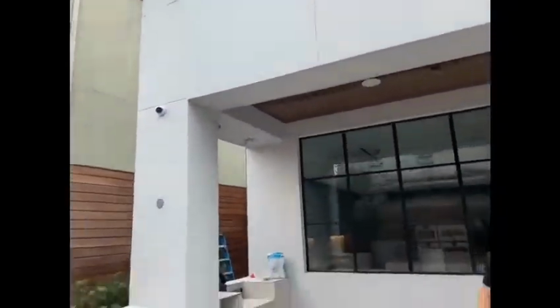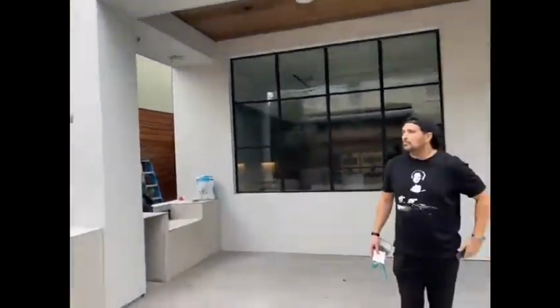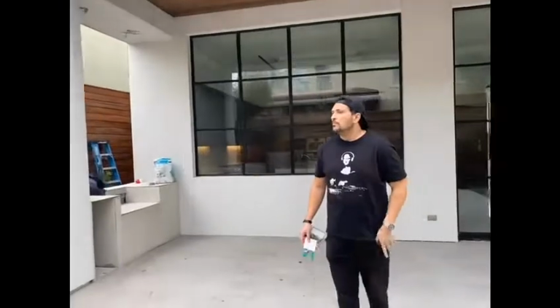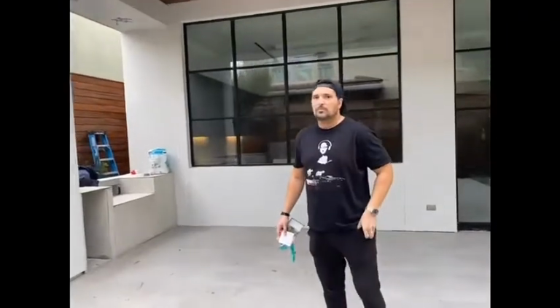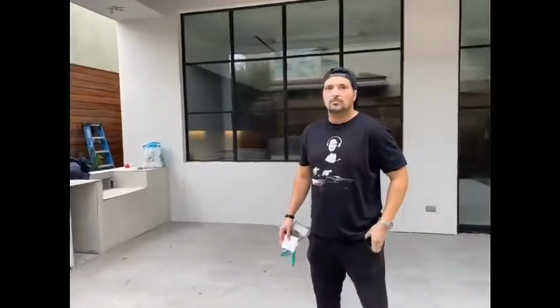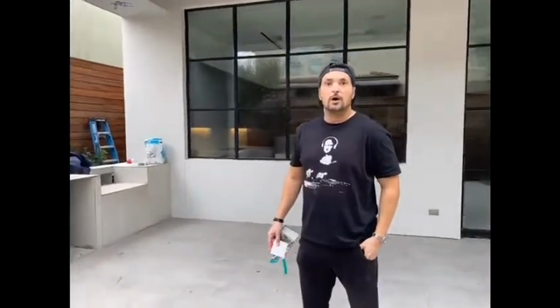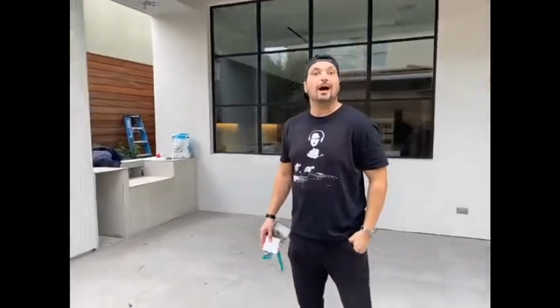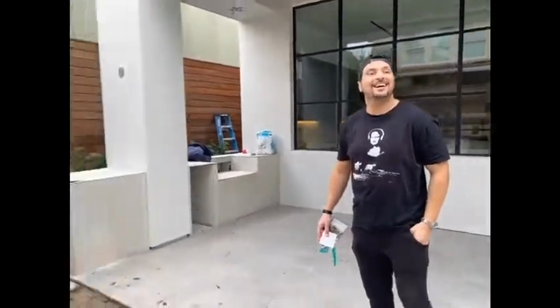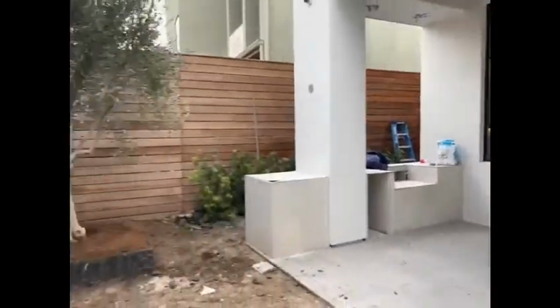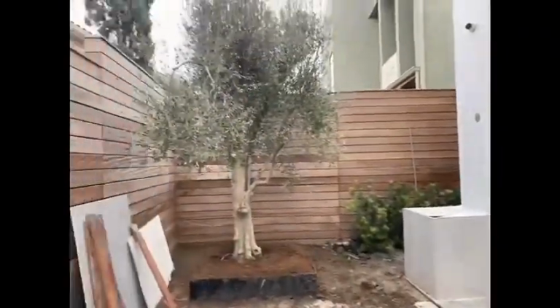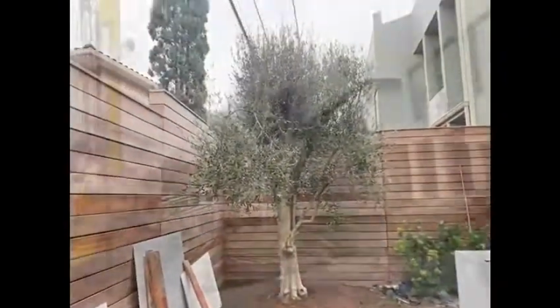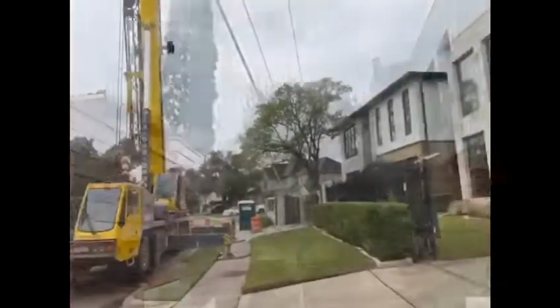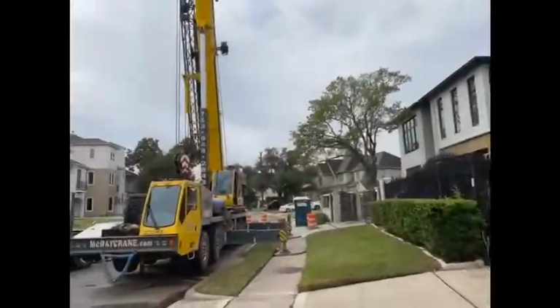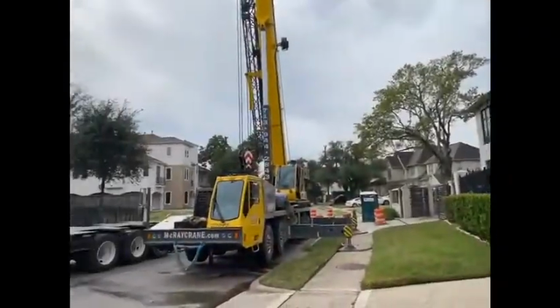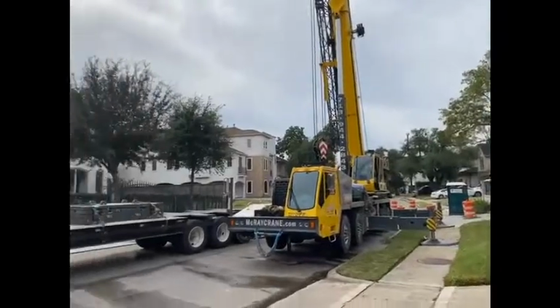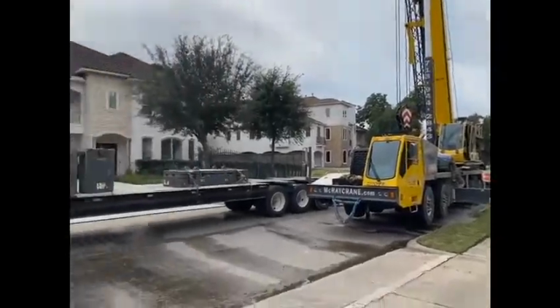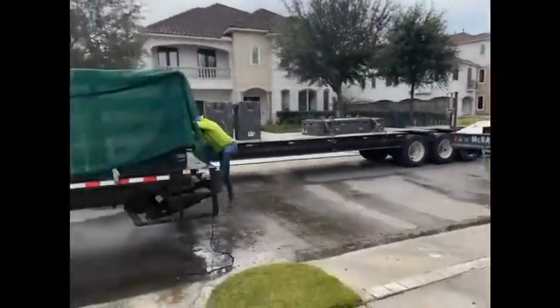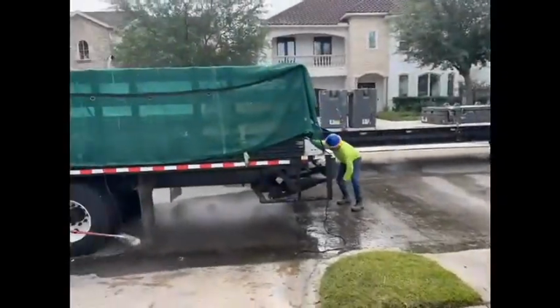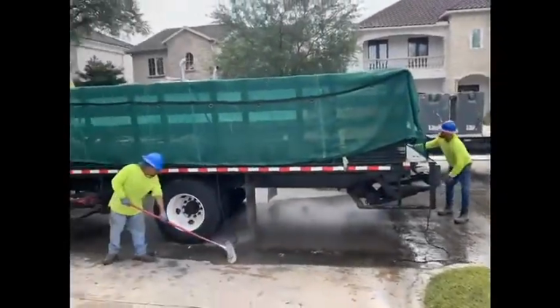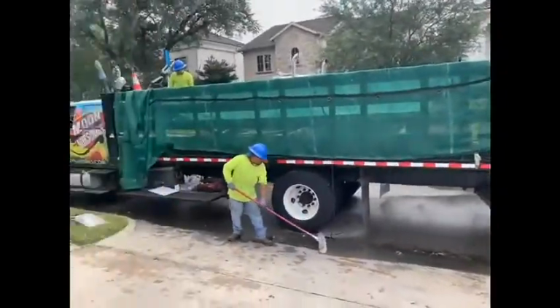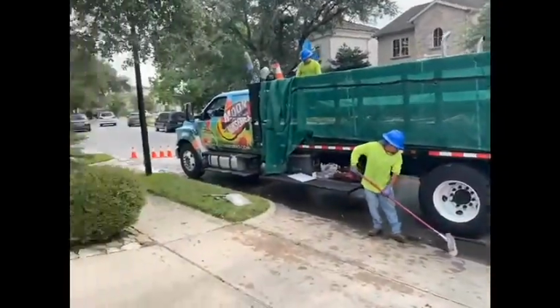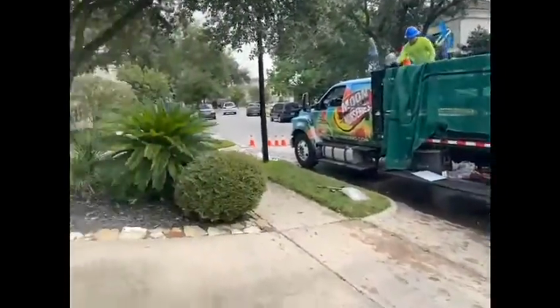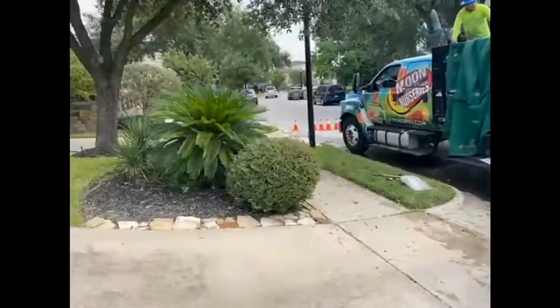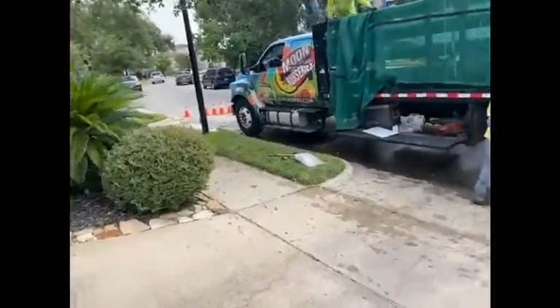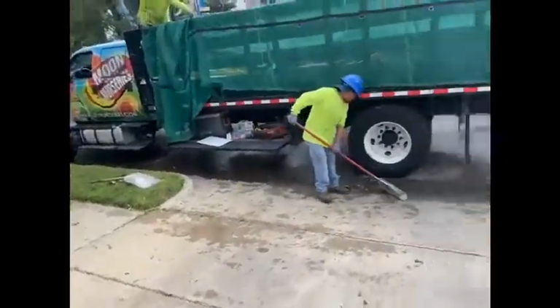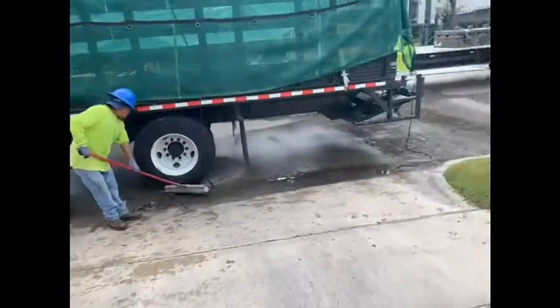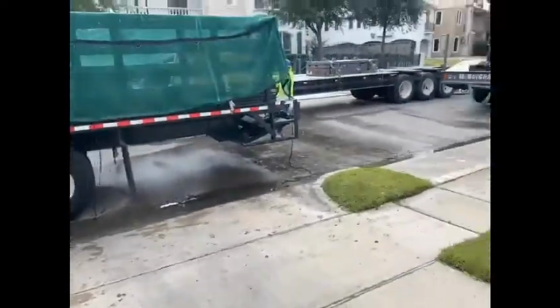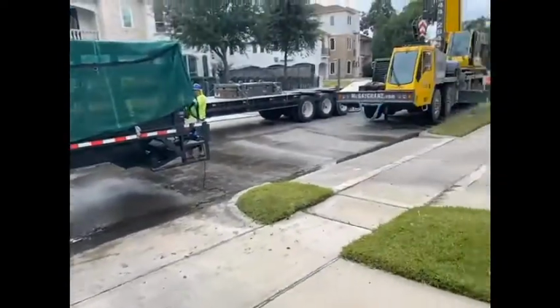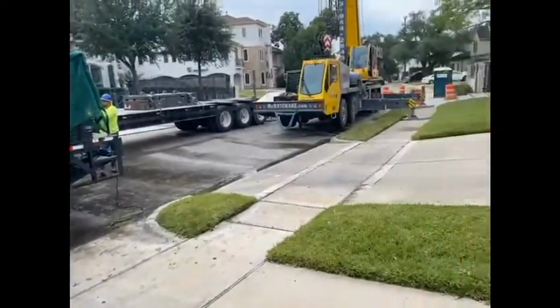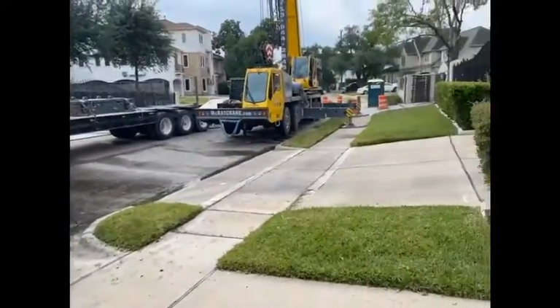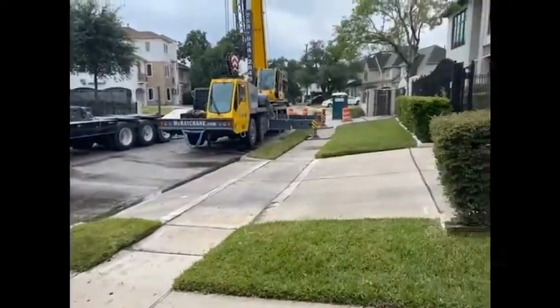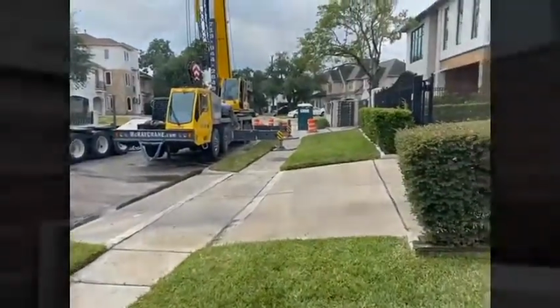You happy, sir? Yeah. That's right. The crane wrapping it up, the guys cleaning off the trucks, making sure we leave everything clean. Nice and professional.